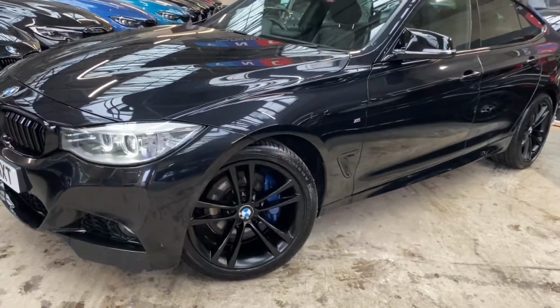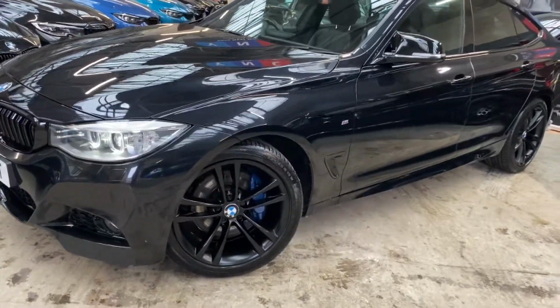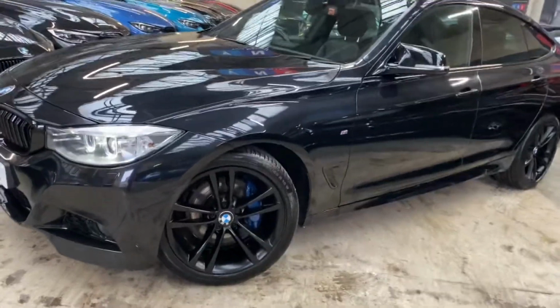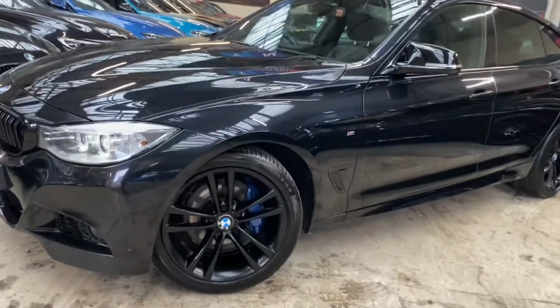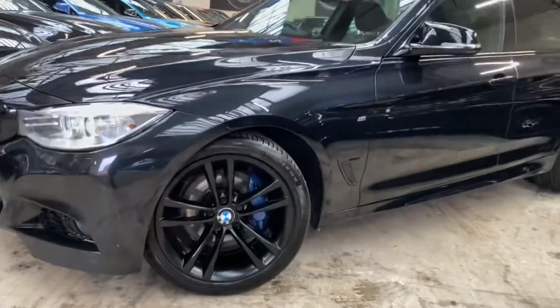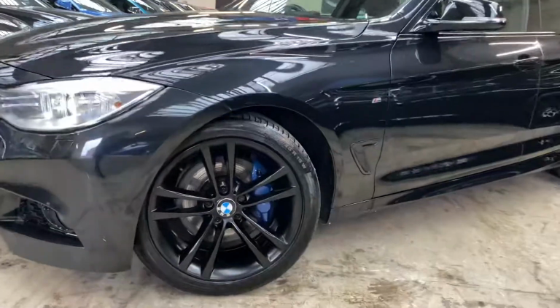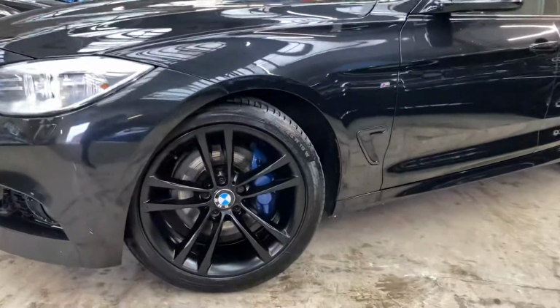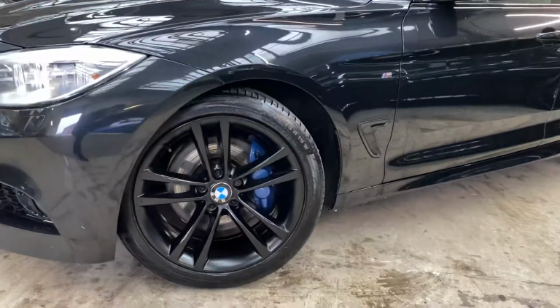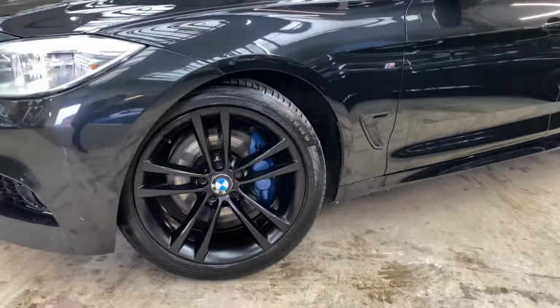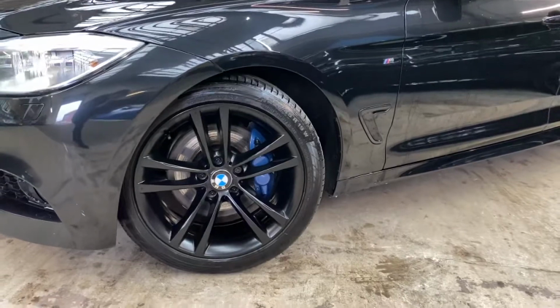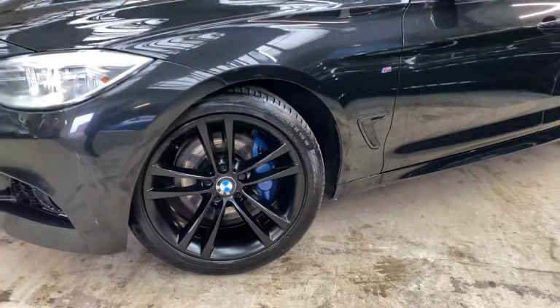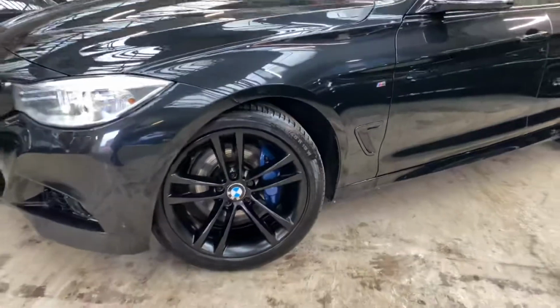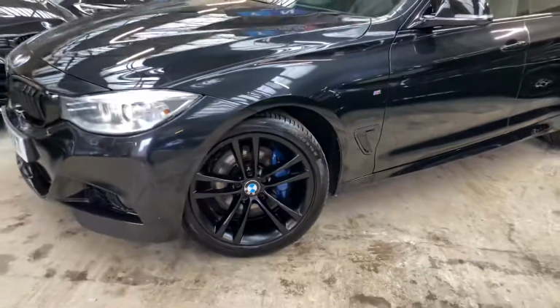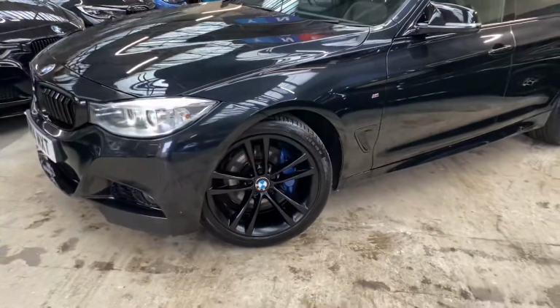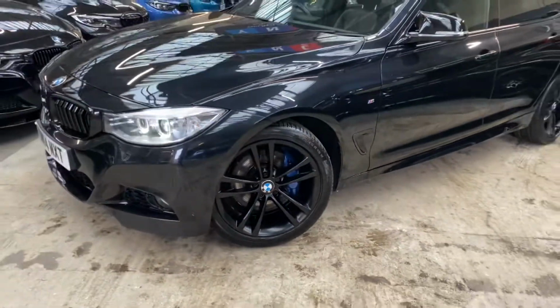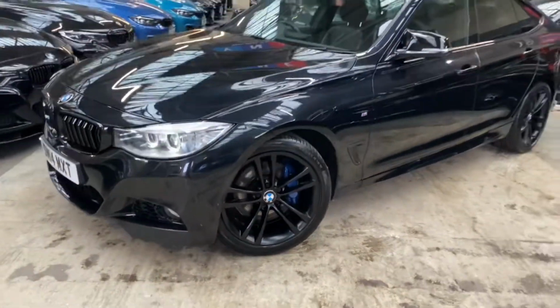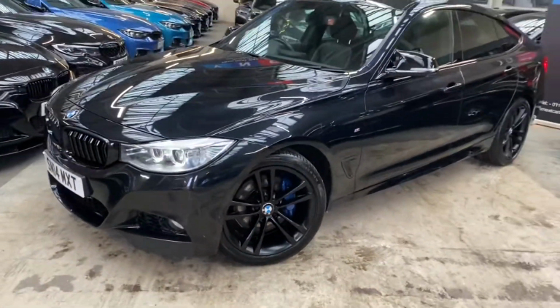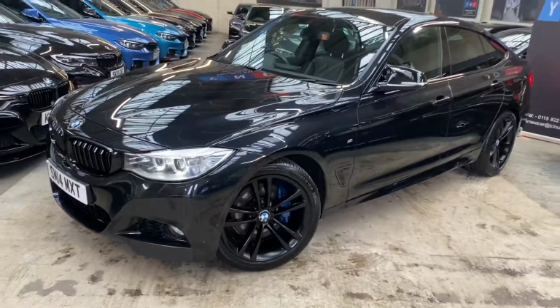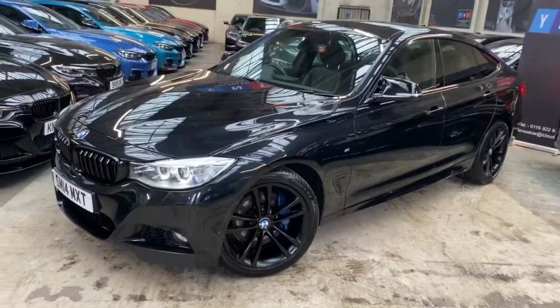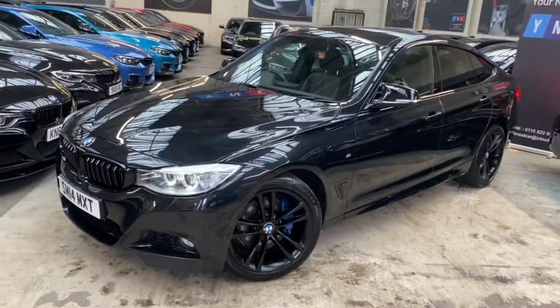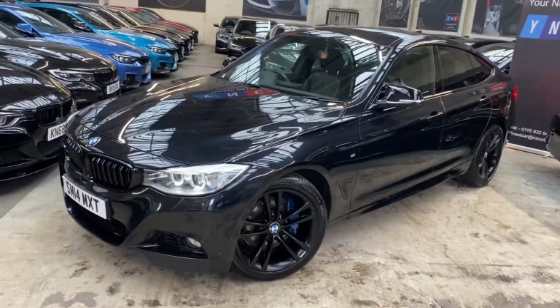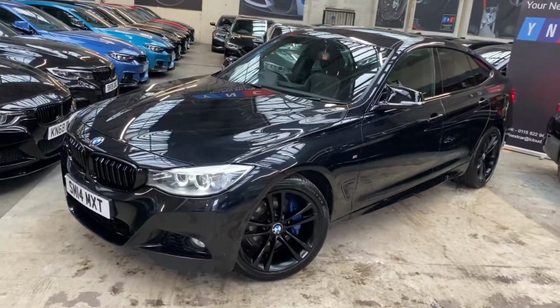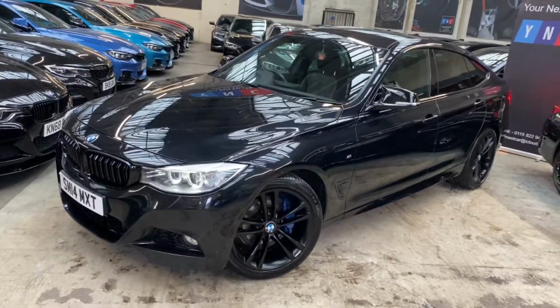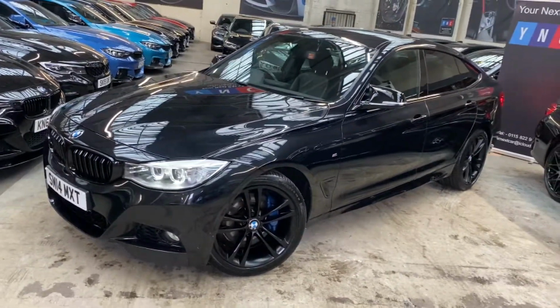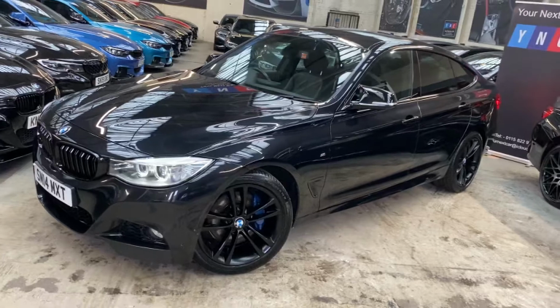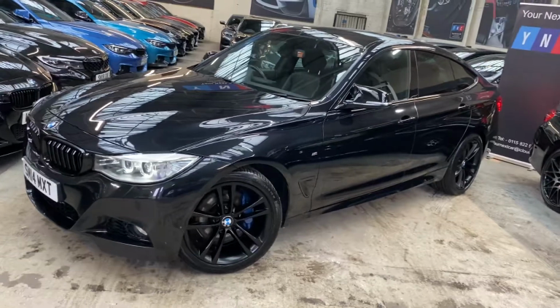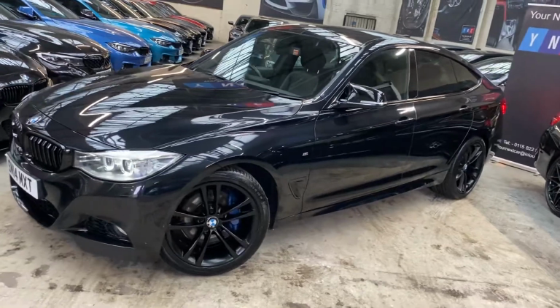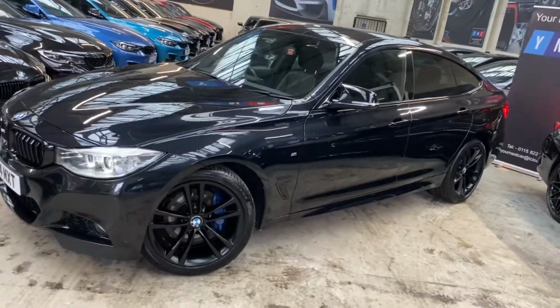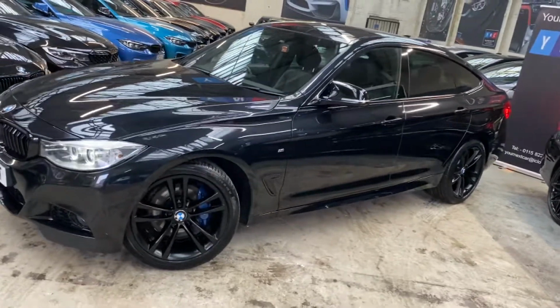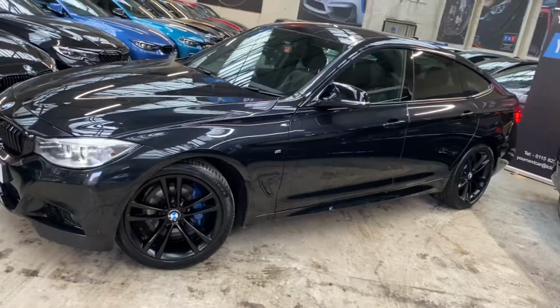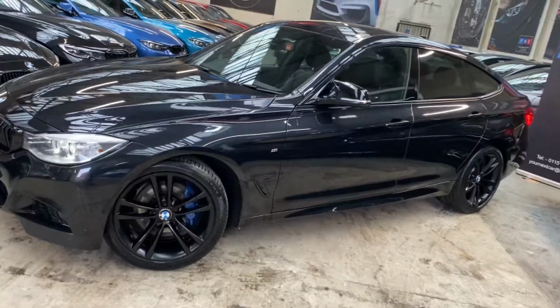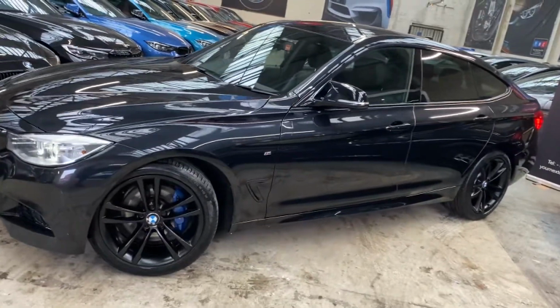Behind the alloys you'll see the M Sport Plus brakes. We do have the full M Sport Plus package on the car also. Angel Eye Xenon headlamps. Down the side we've got the gloss black air breathers.